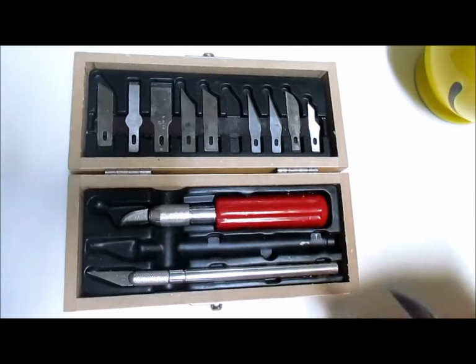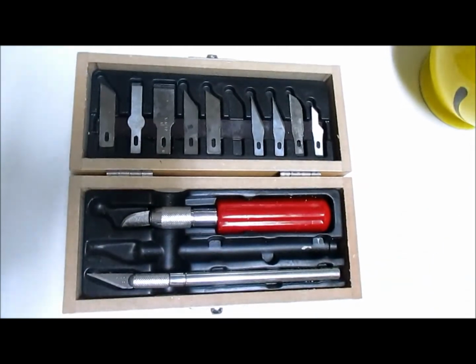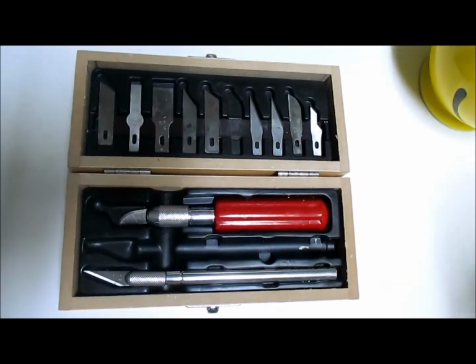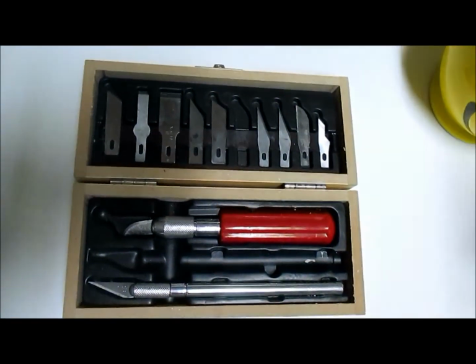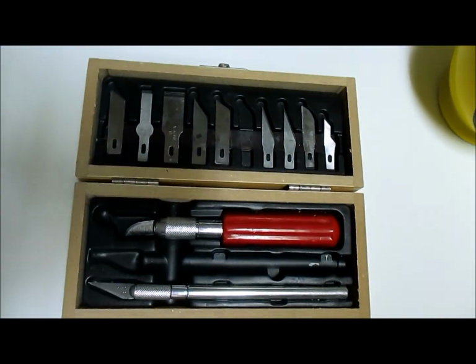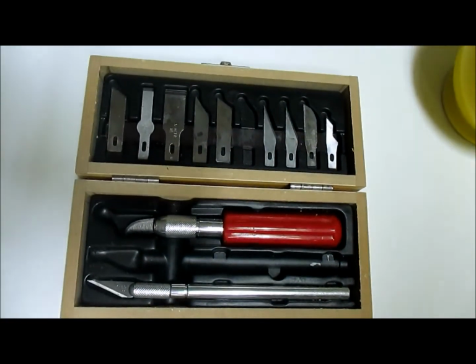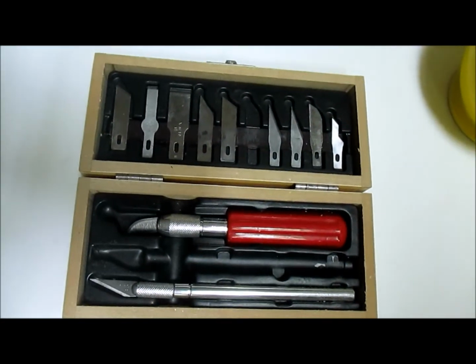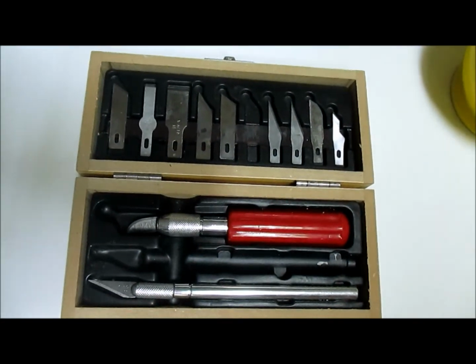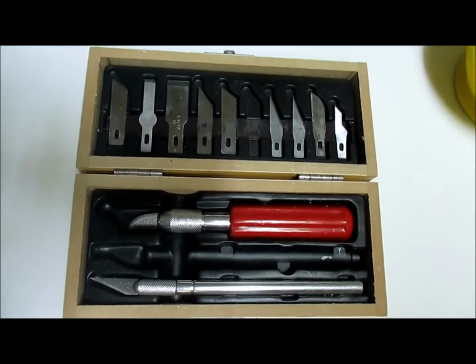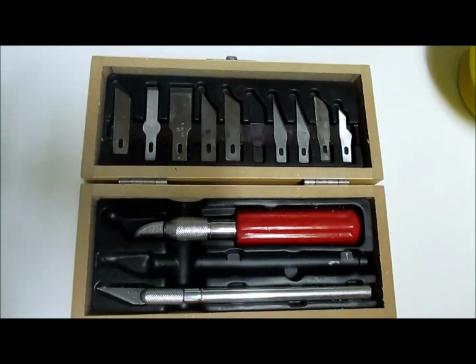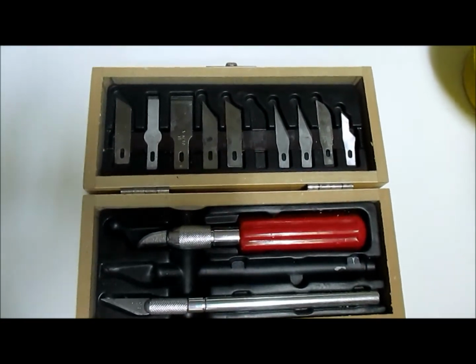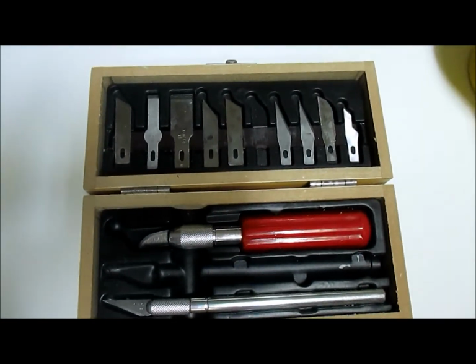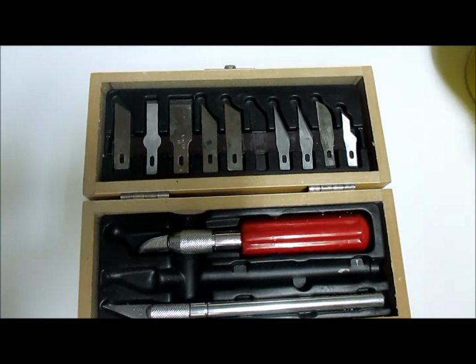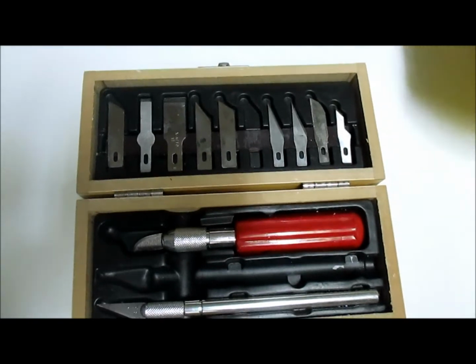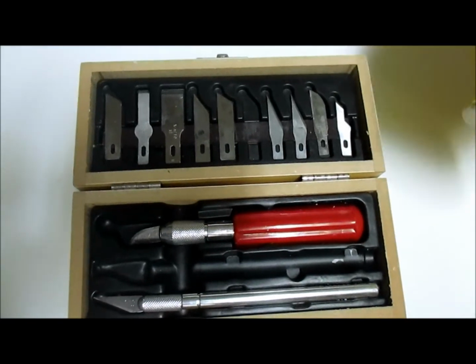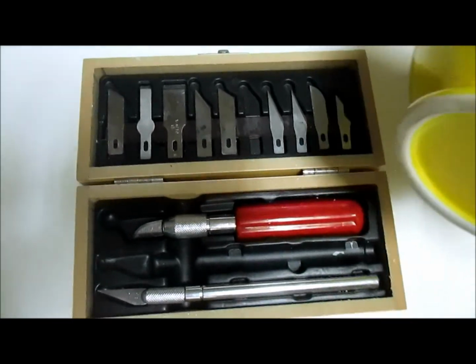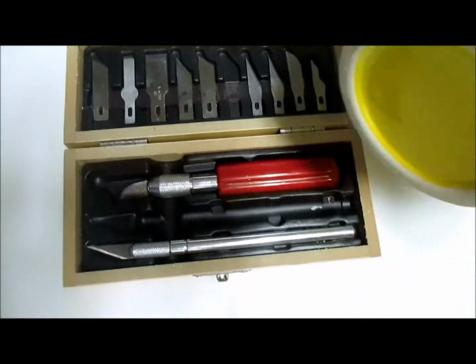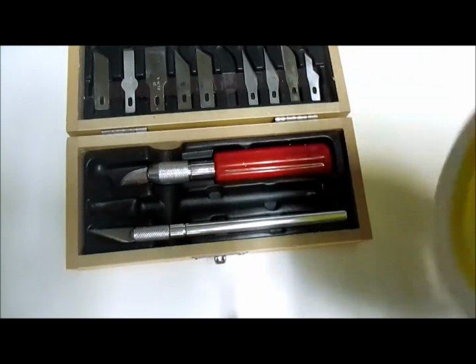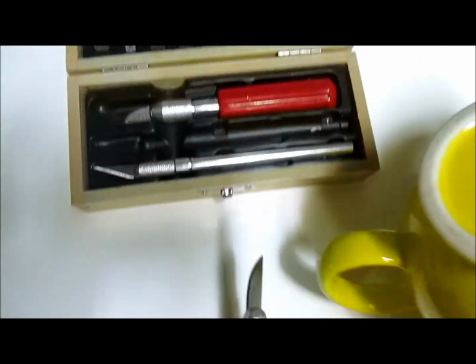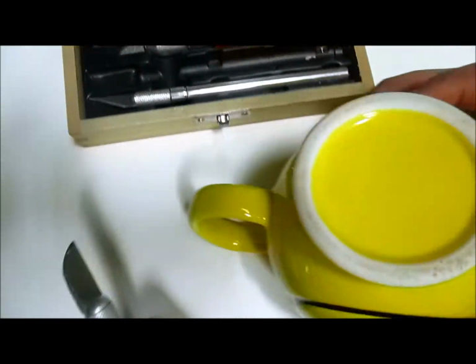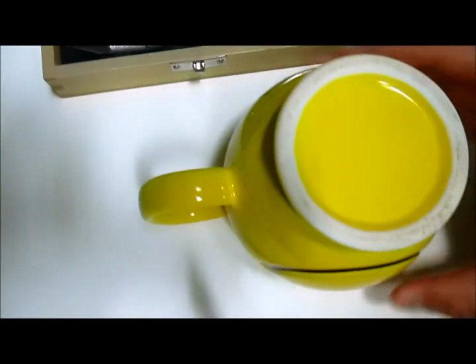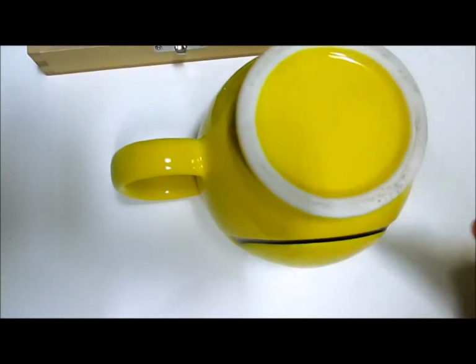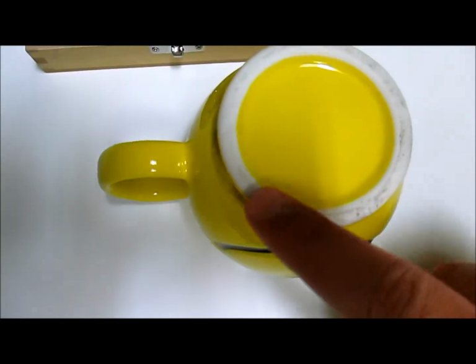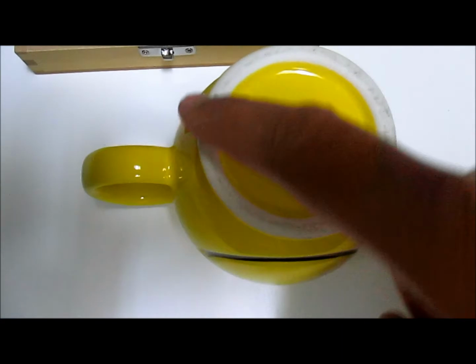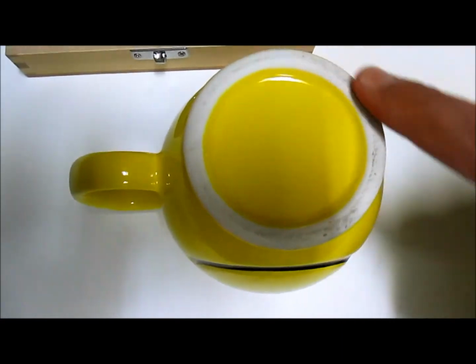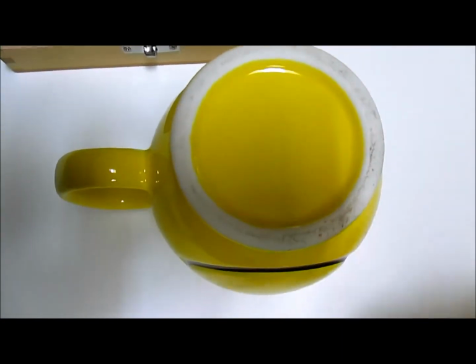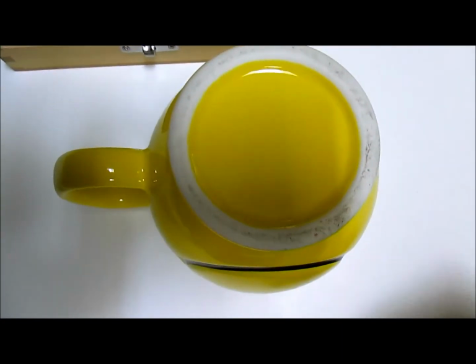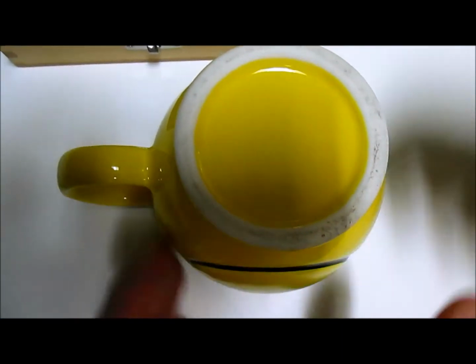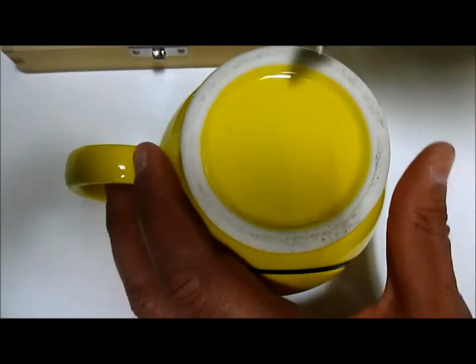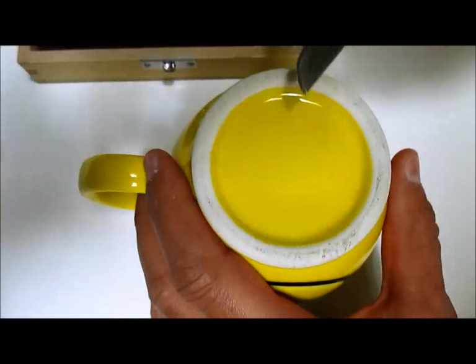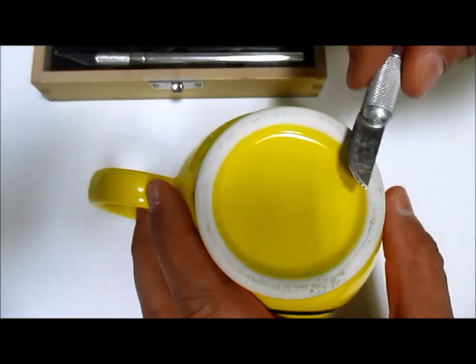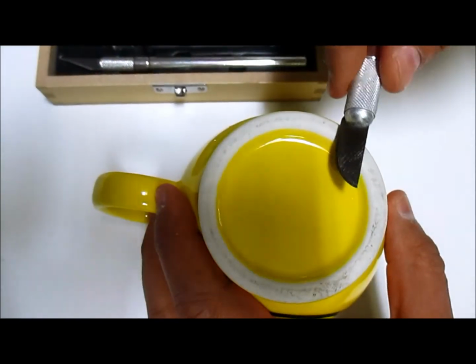I know everybody doesn't have a knife sharpening kit laying around, so if you have a mug just like this one — the bottom of mugs has a ceramic coating — and what you simply do is run your blade across it.